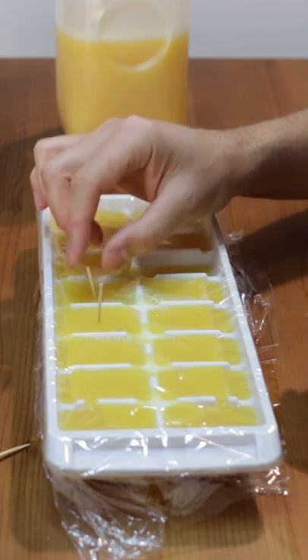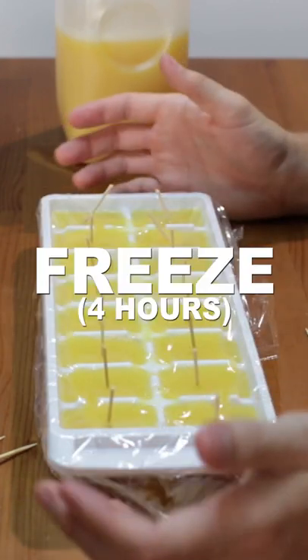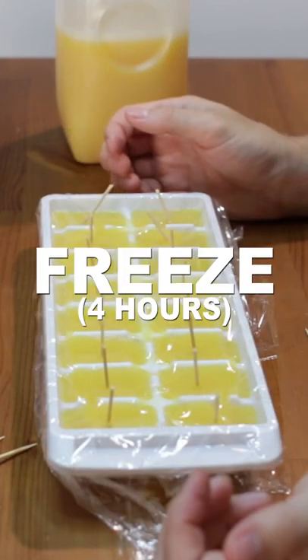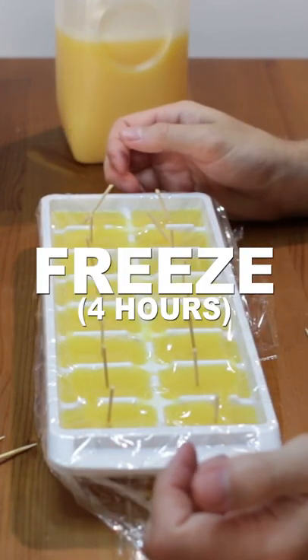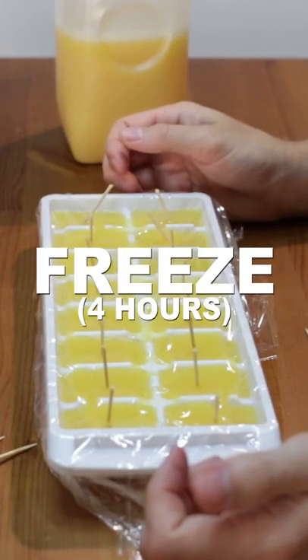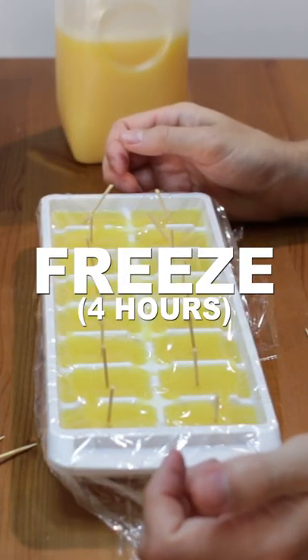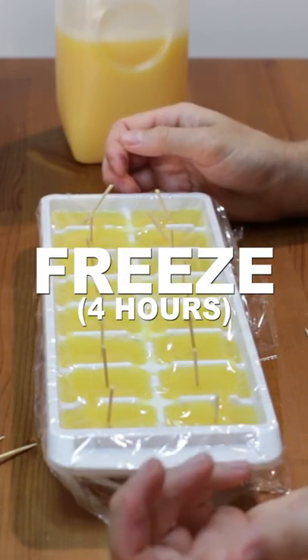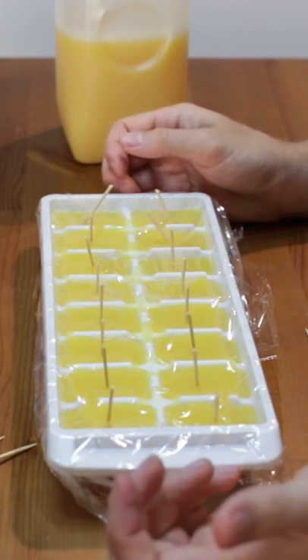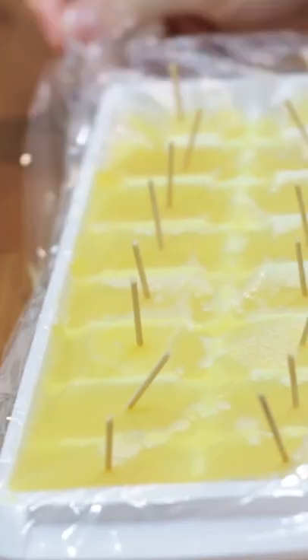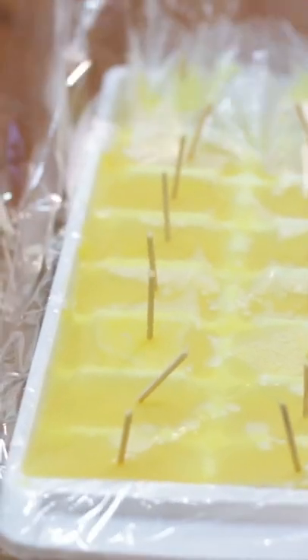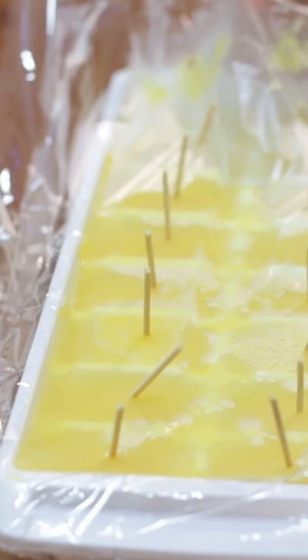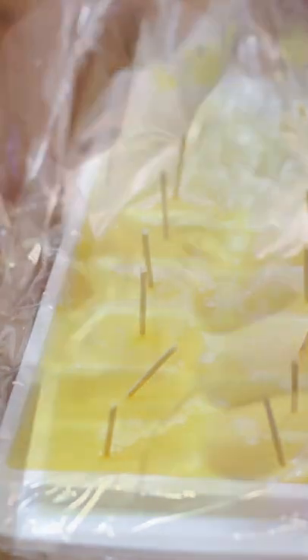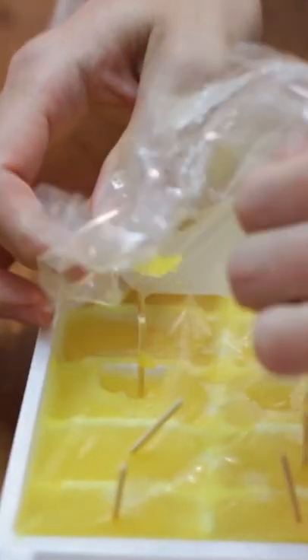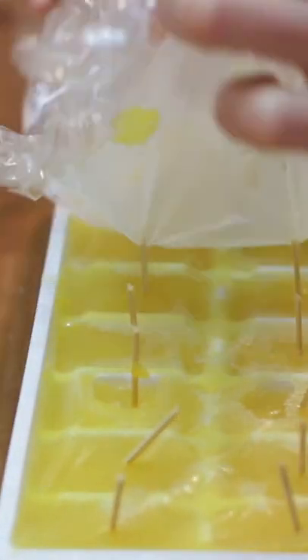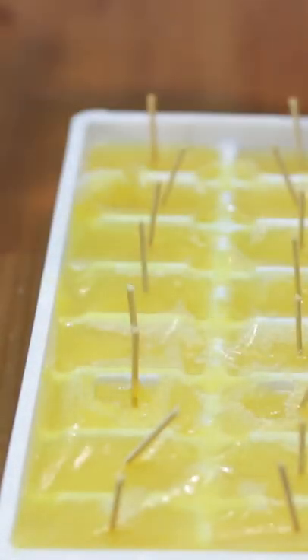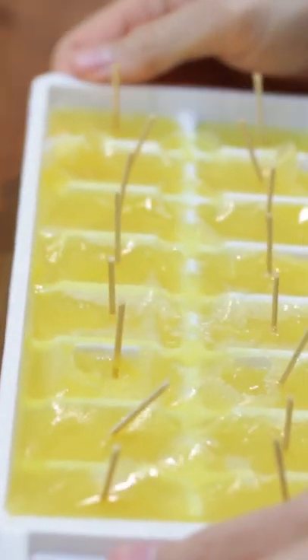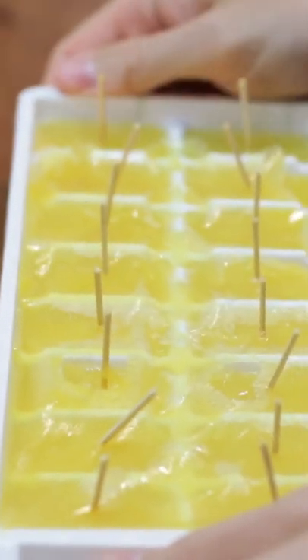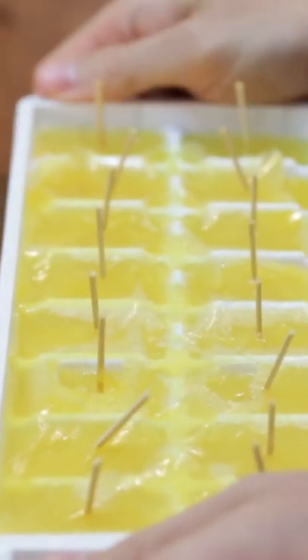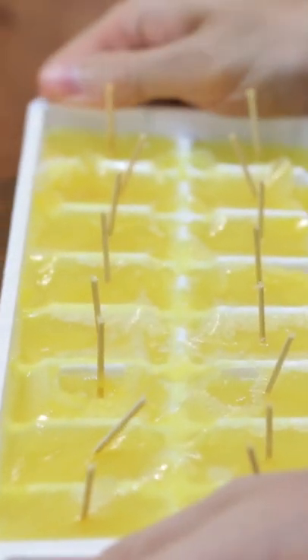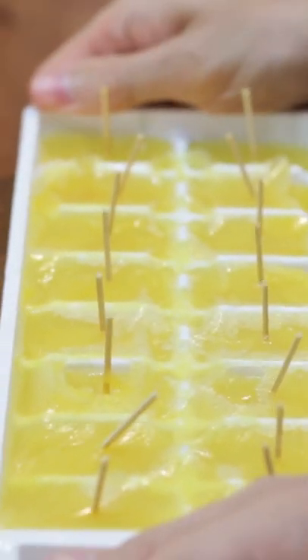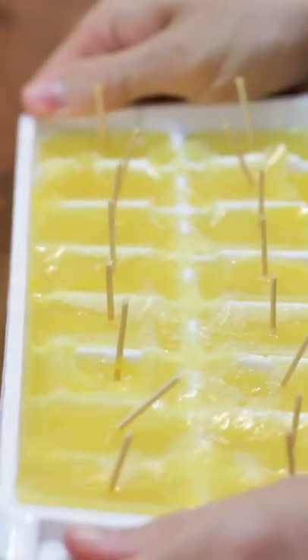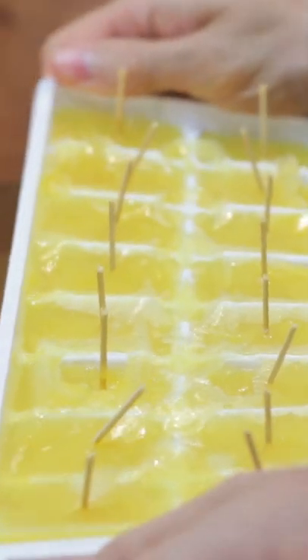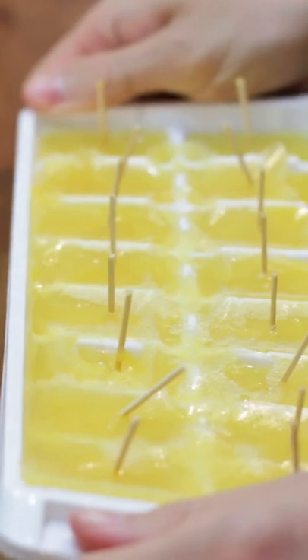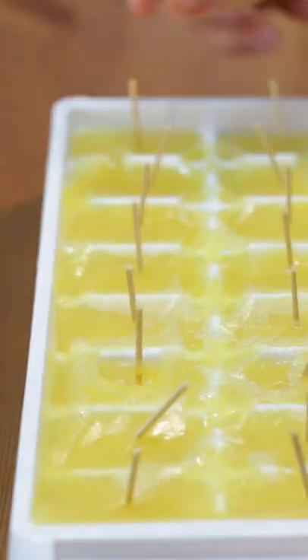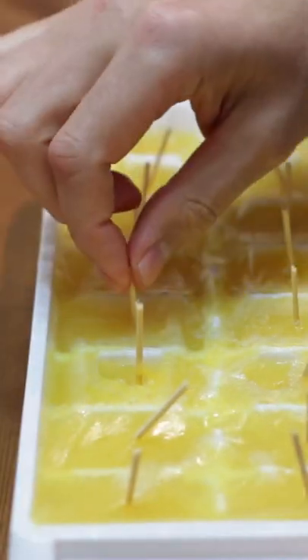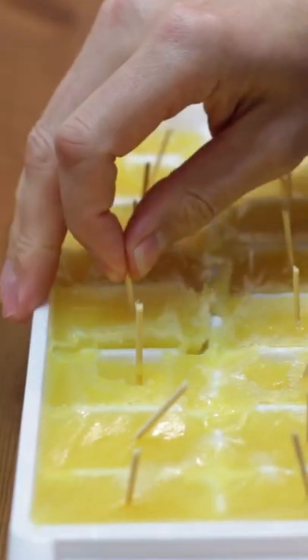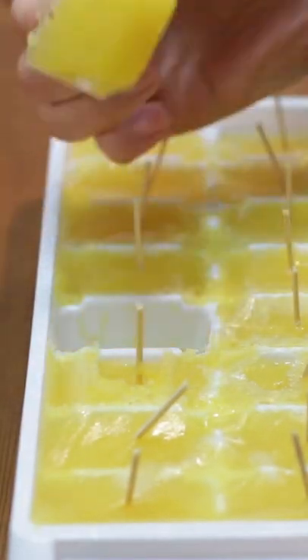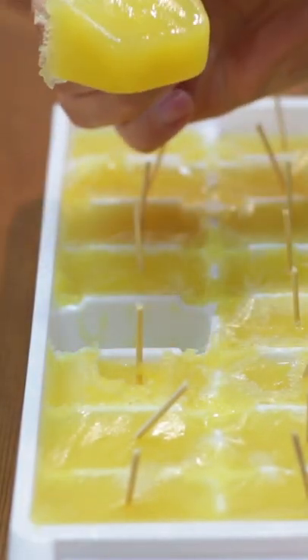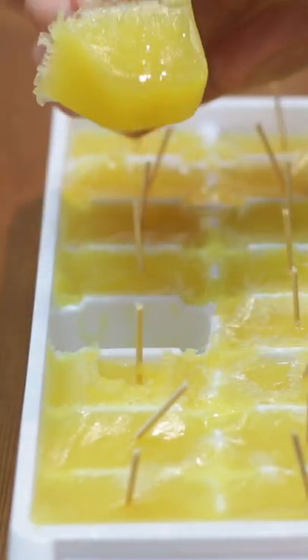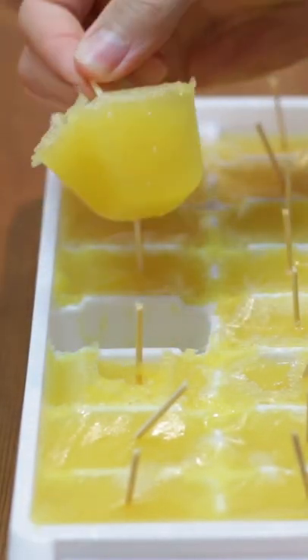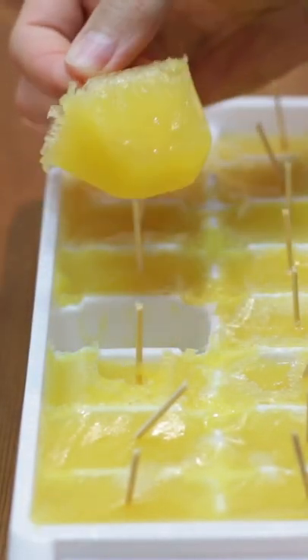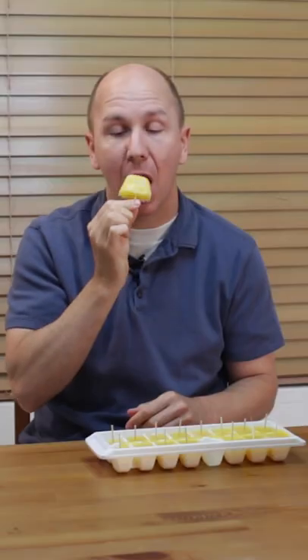Freeze for at least four hours or overnight. Gently remove the plastic wrap. Twist the tray to loosen the popsicles. Pull them out and serve. Enjoy!